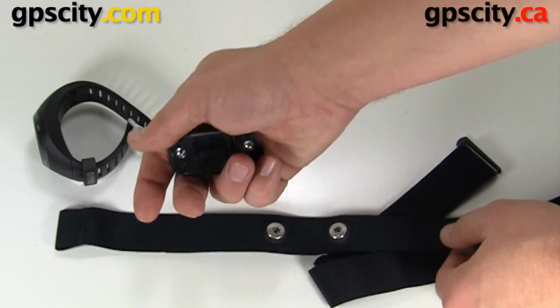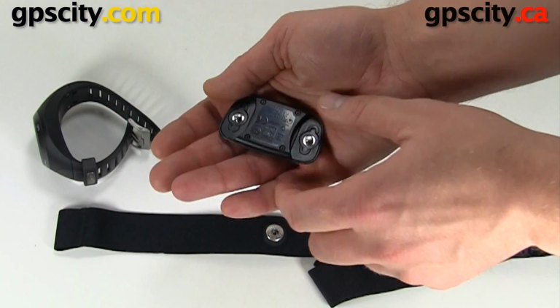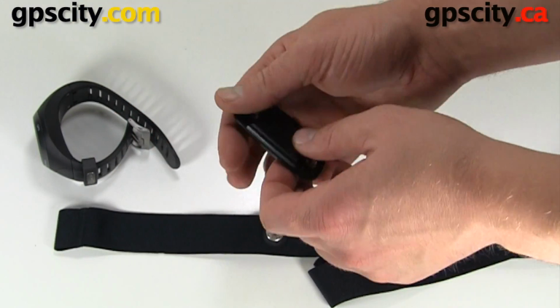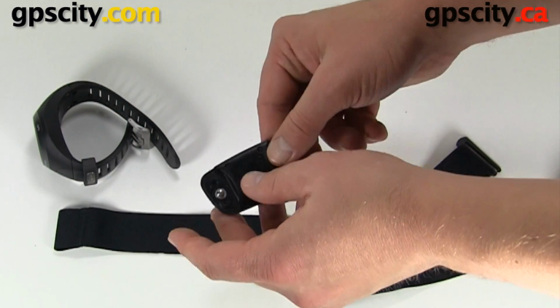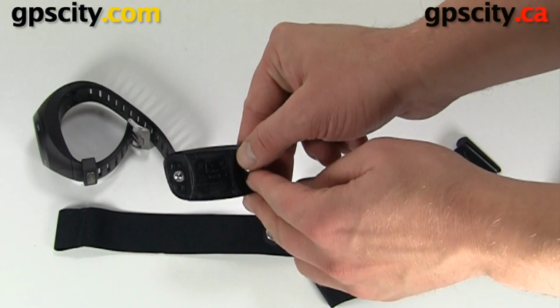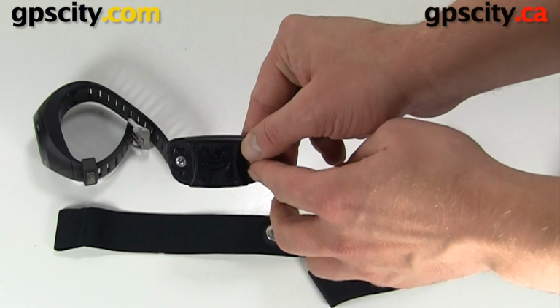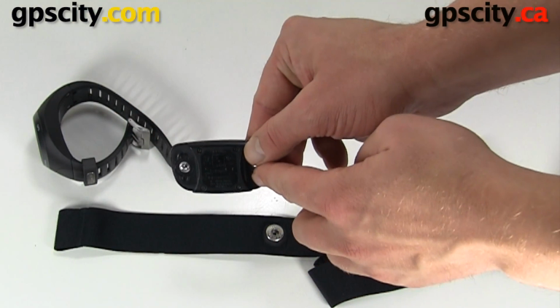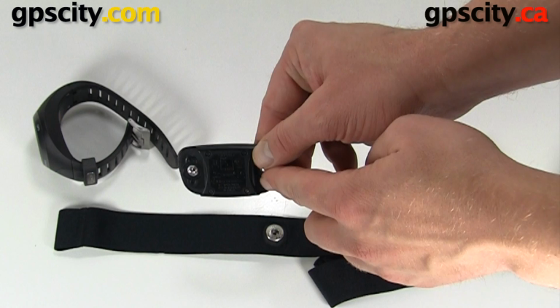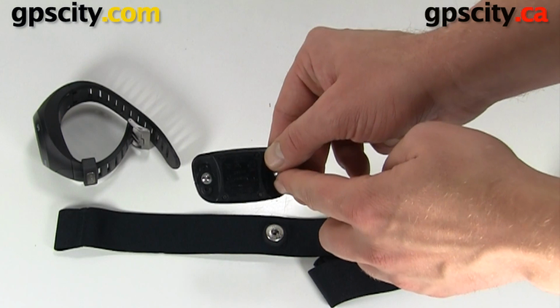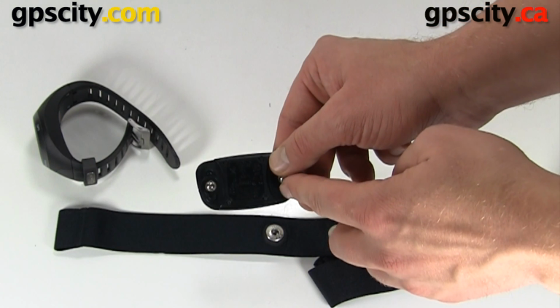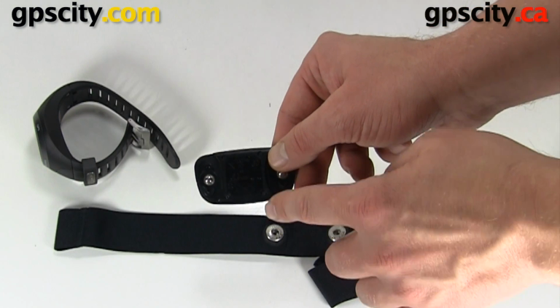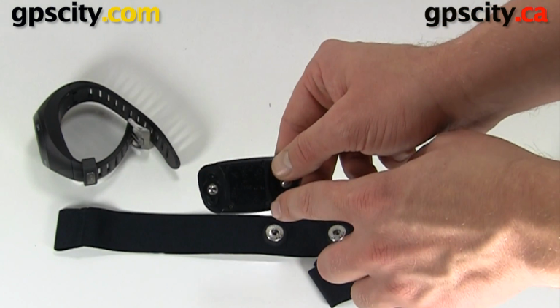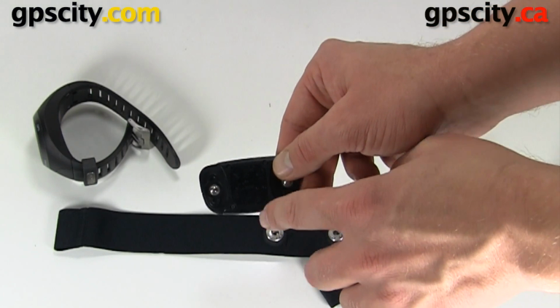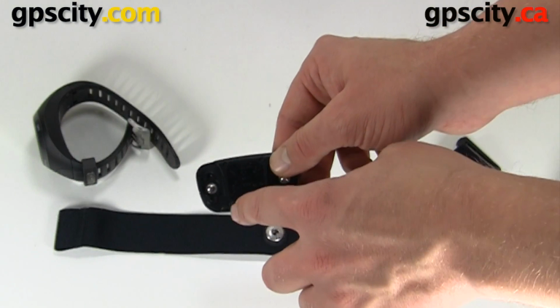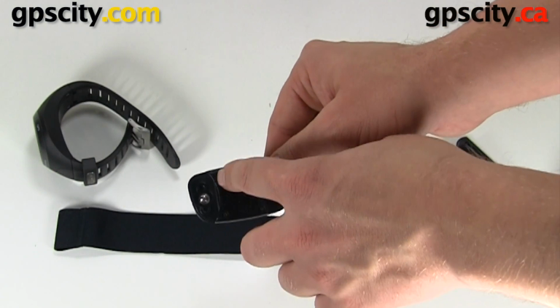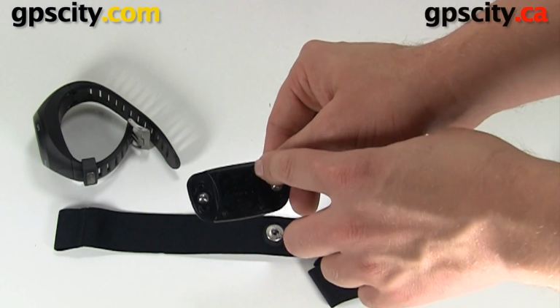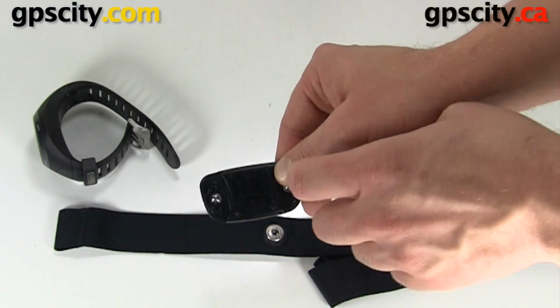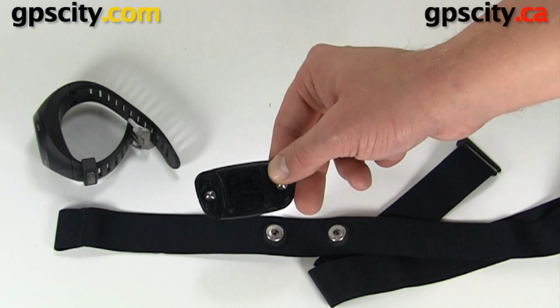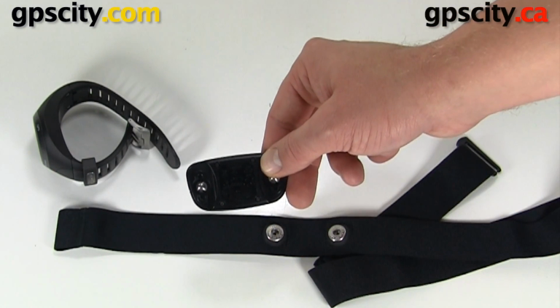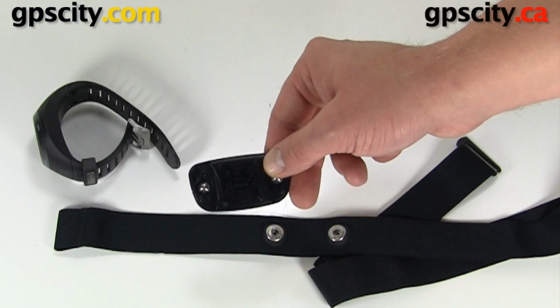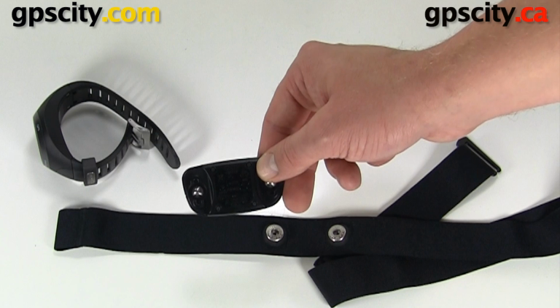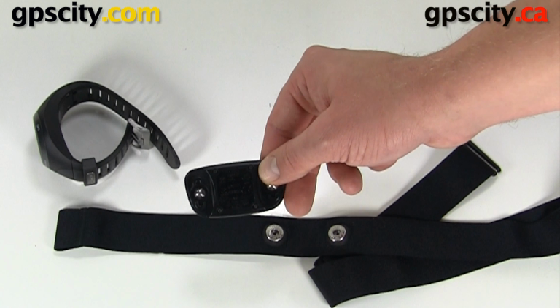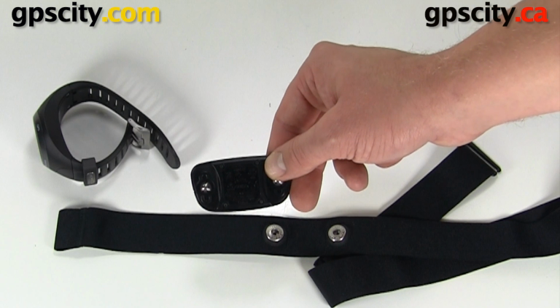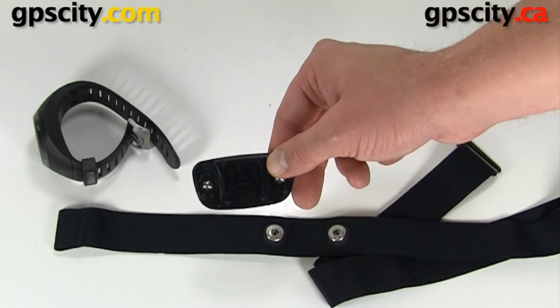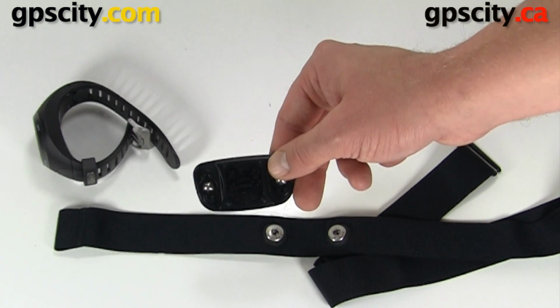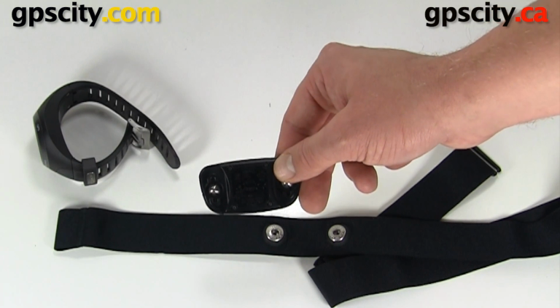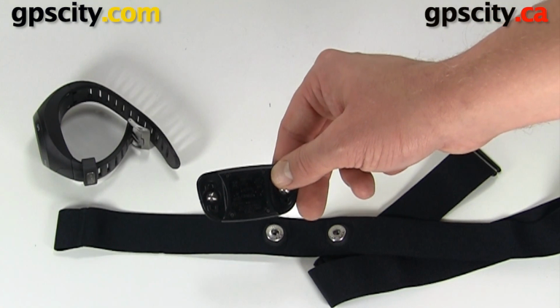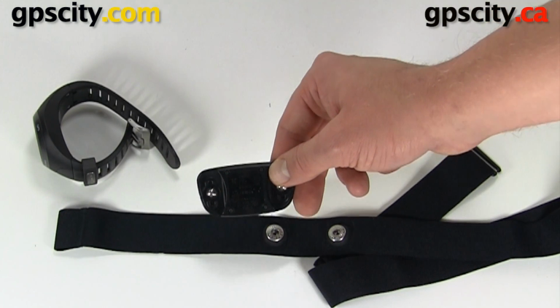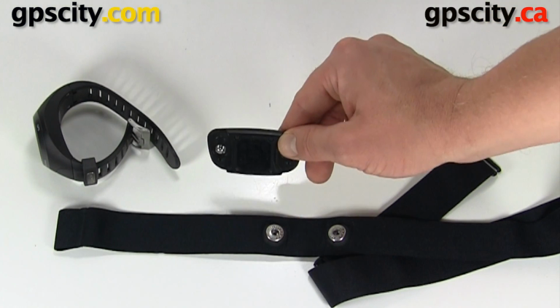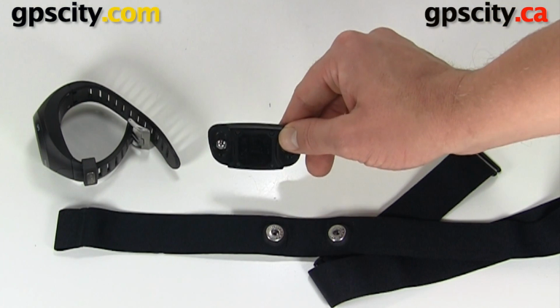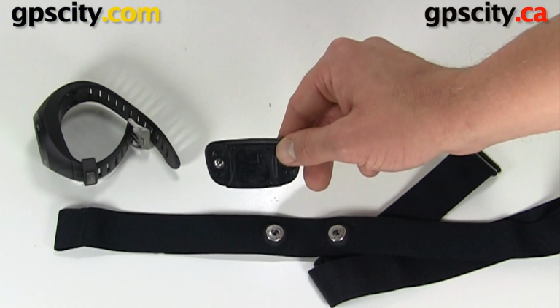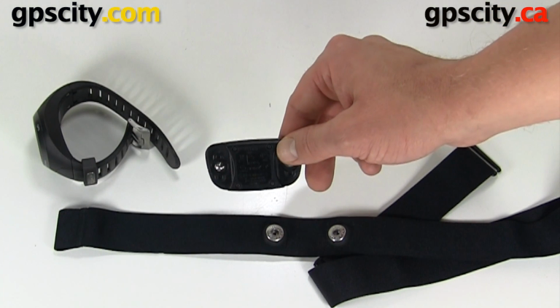The battery on this heart rate monitor is replaceable. You just have to unscrew these four screws to remove the CR2032 battery — it's just a coin cell battery that you can get from most places that sell watches.